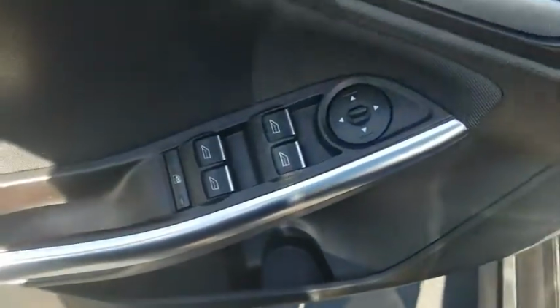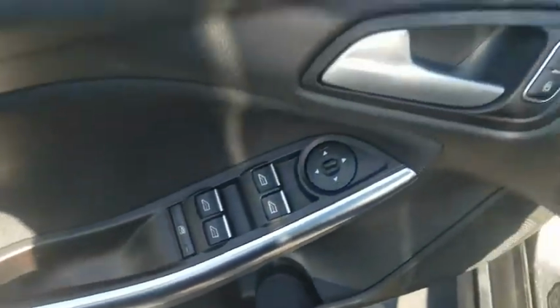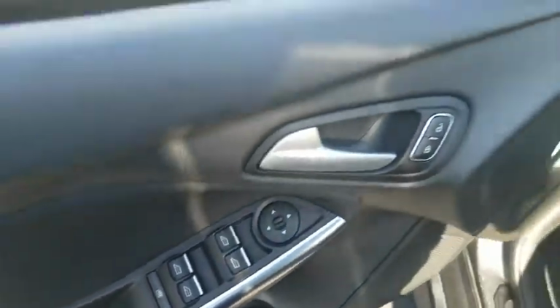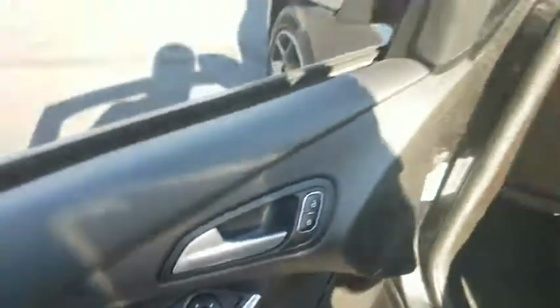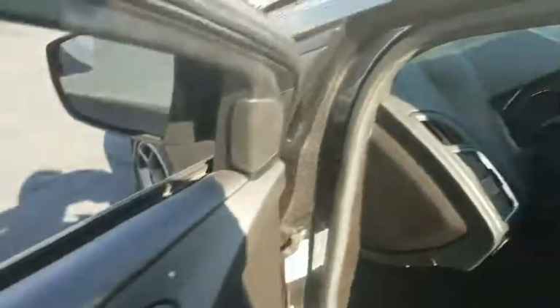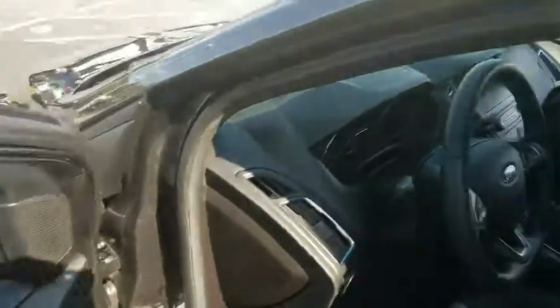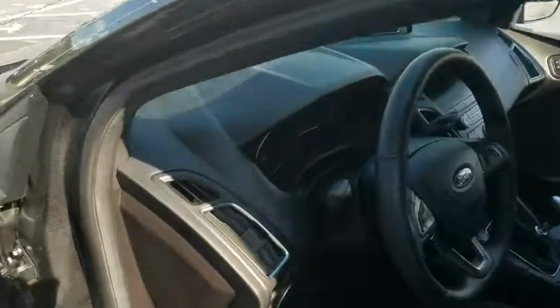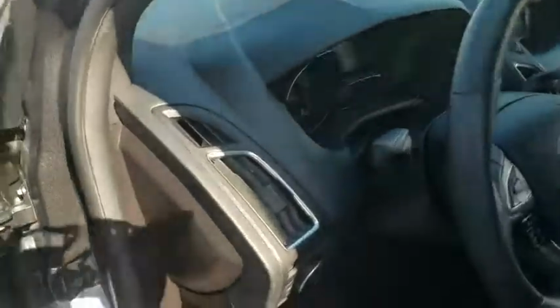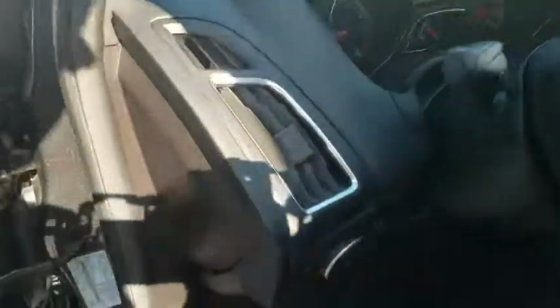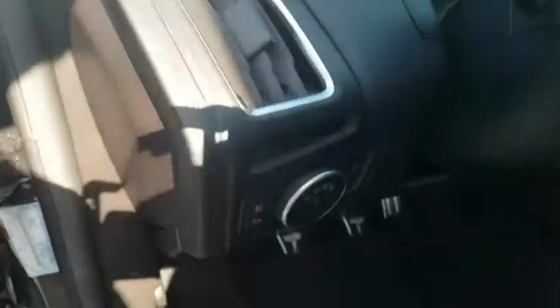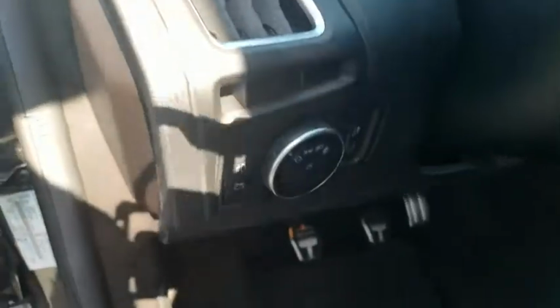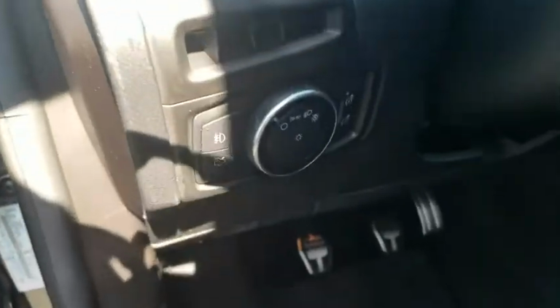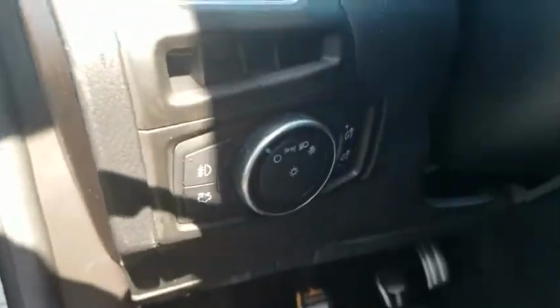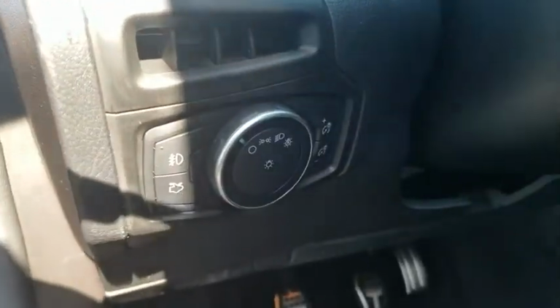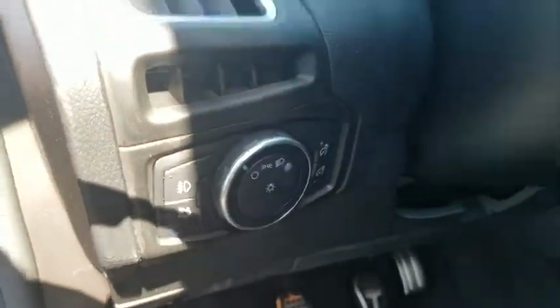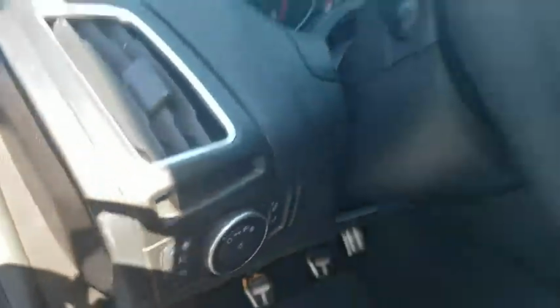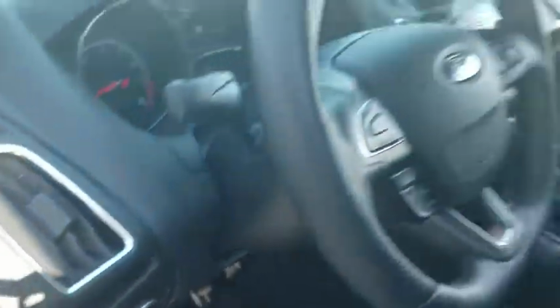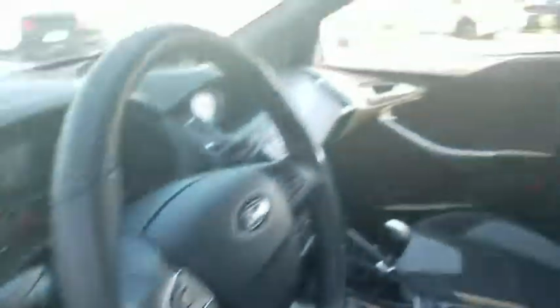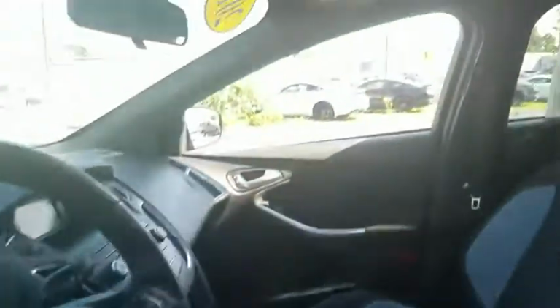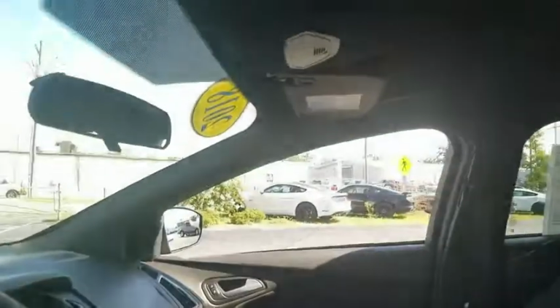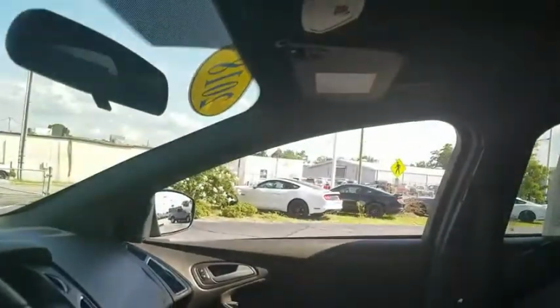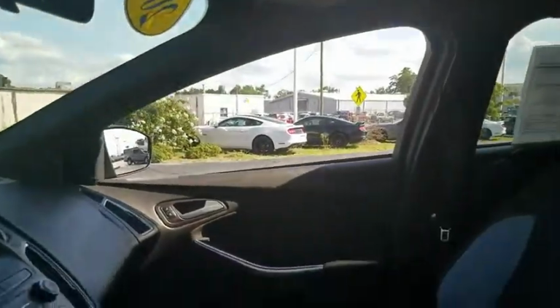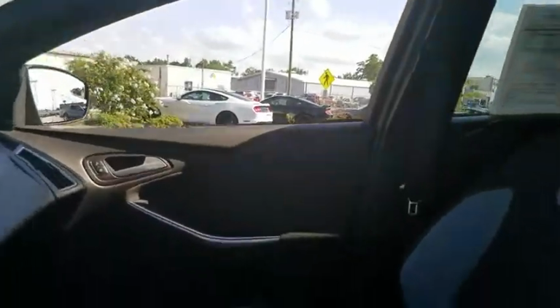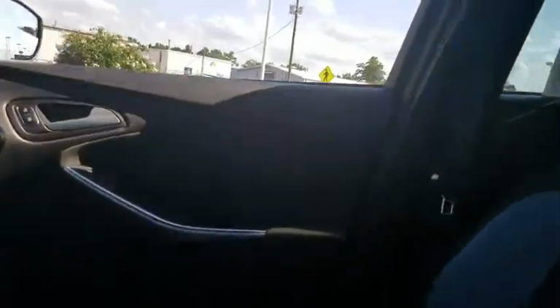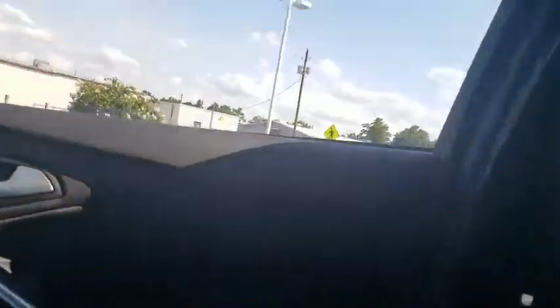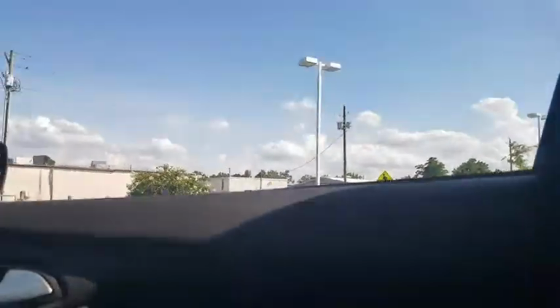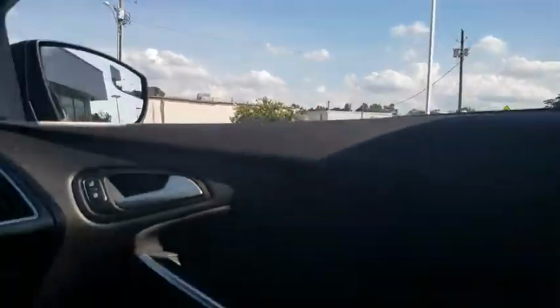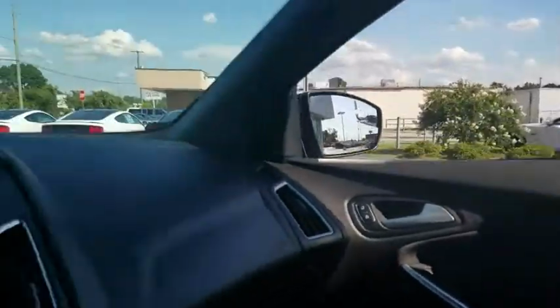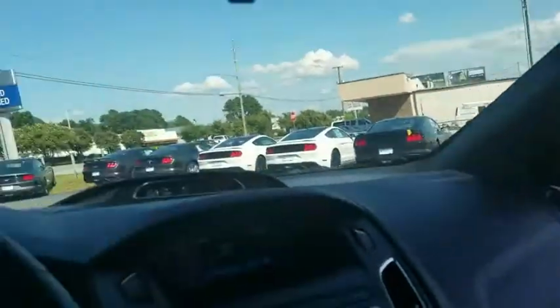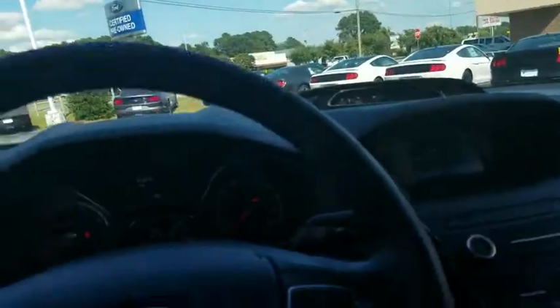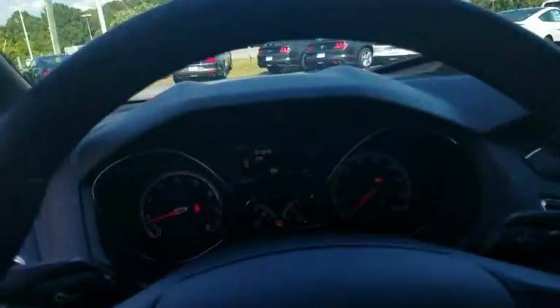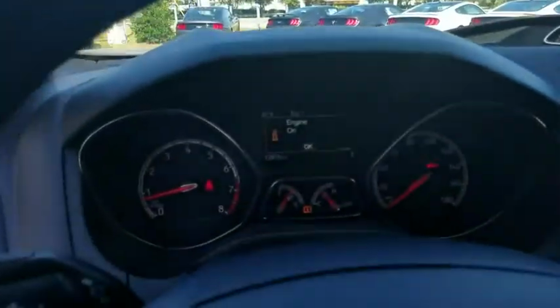Rear window defroster, trip computer, tachometer, brake assist, remote keyless entry, panic alarm, rear window wiper, driver vanity mirror.